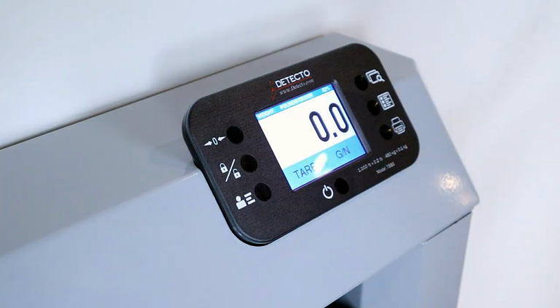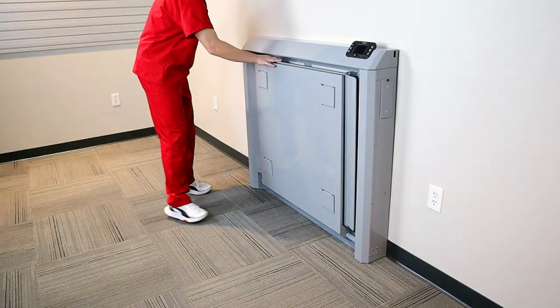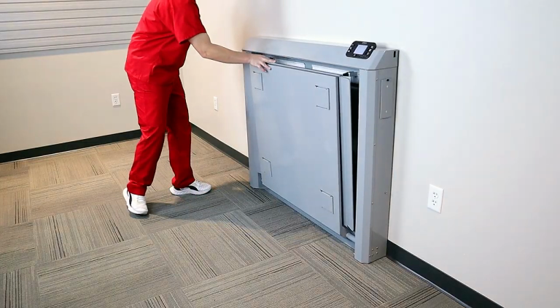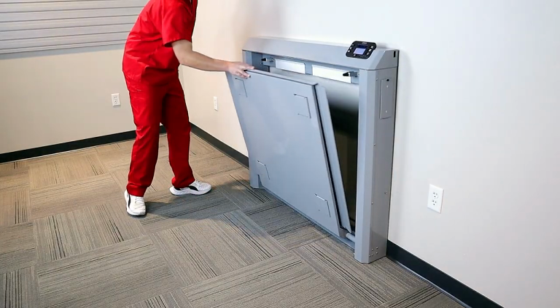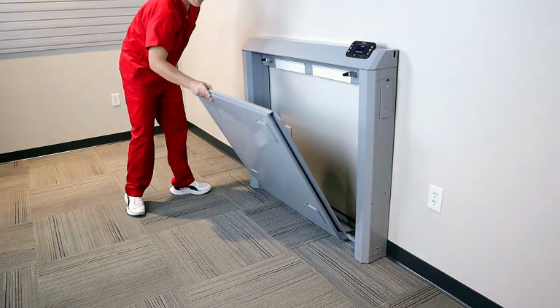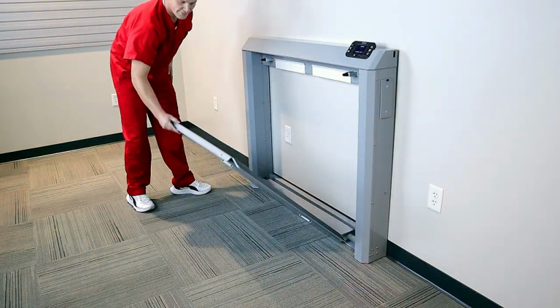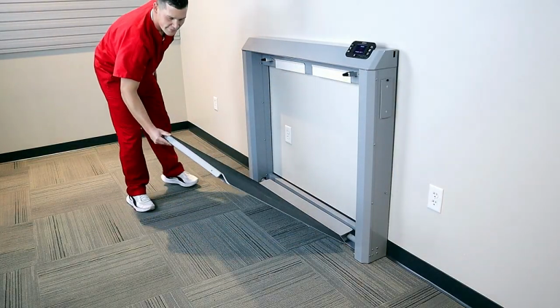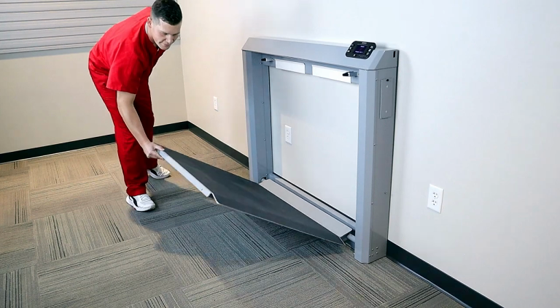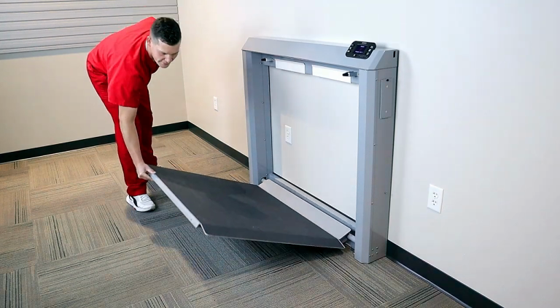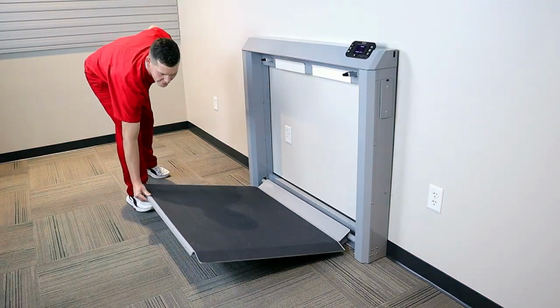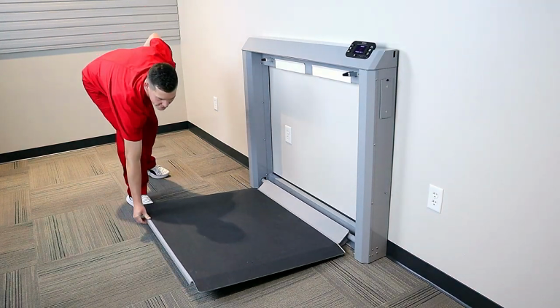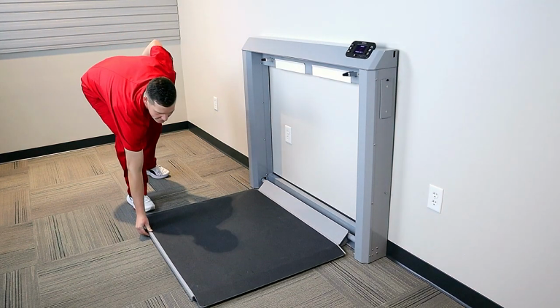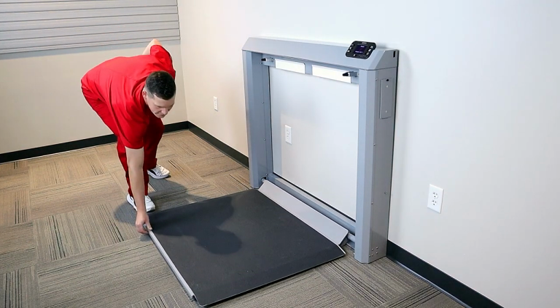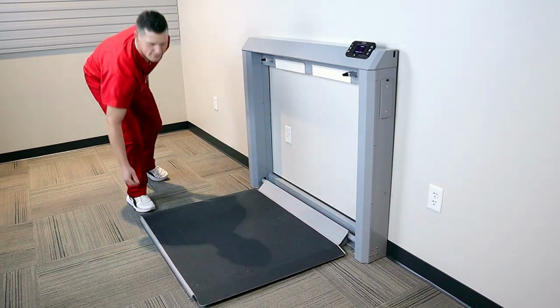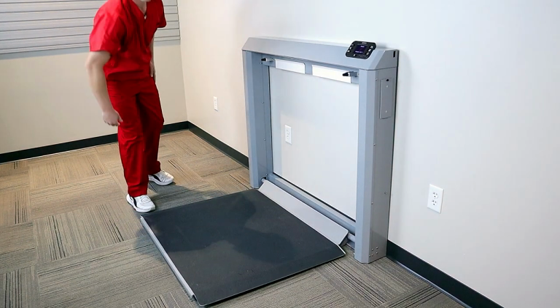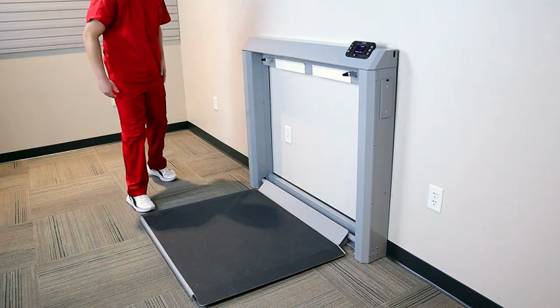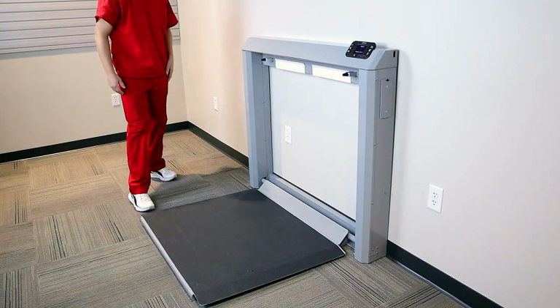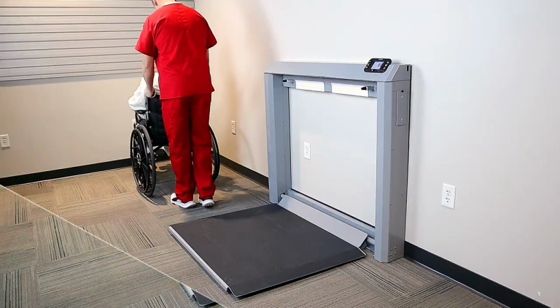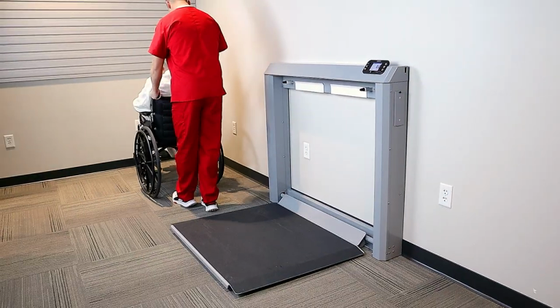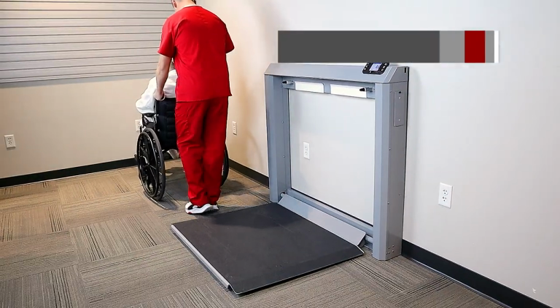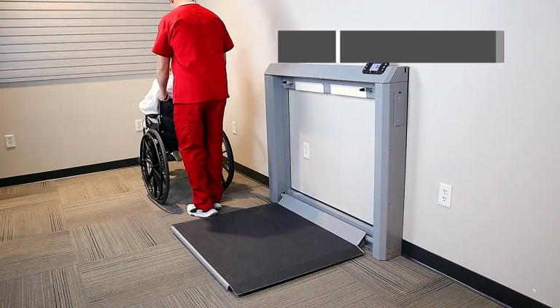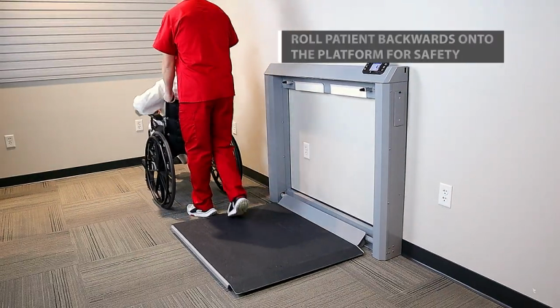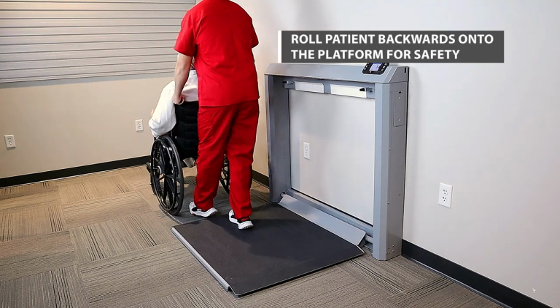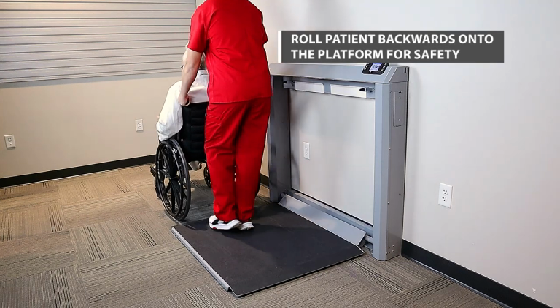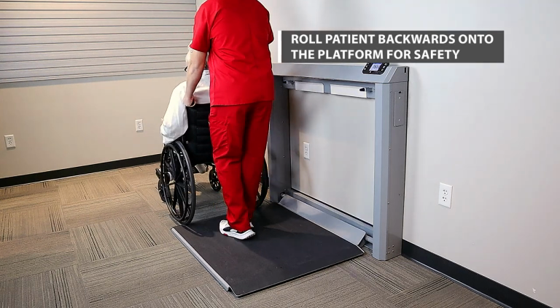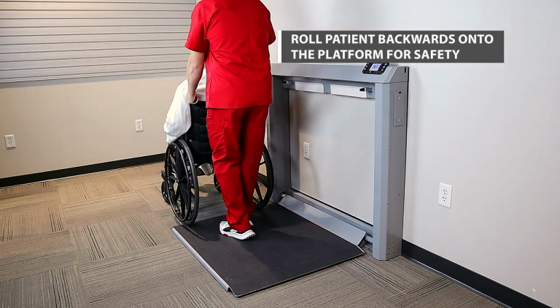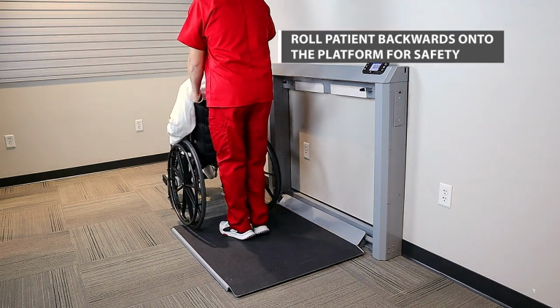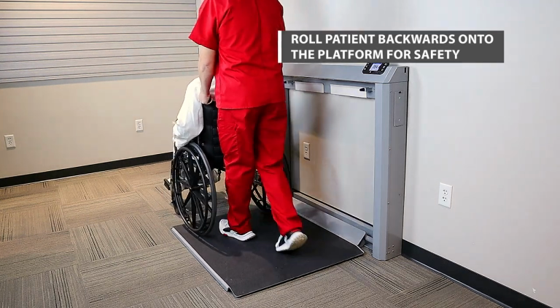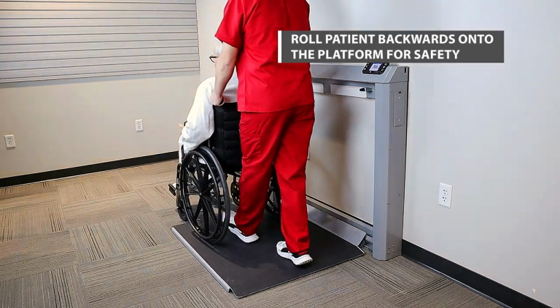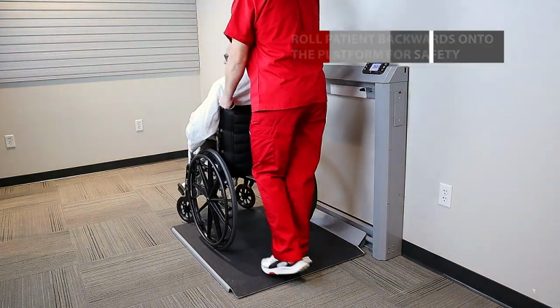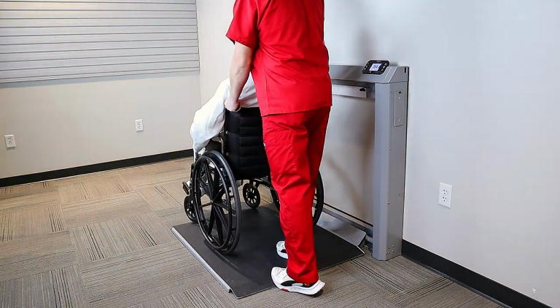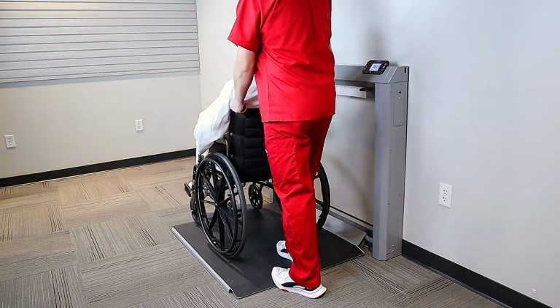When you're ready to weigh, simply lower the platform and the gas spring lifting mechanism will gently lower it into place. Two-way ramps provide easy access from either direction.